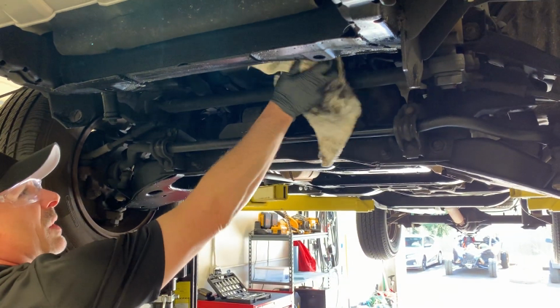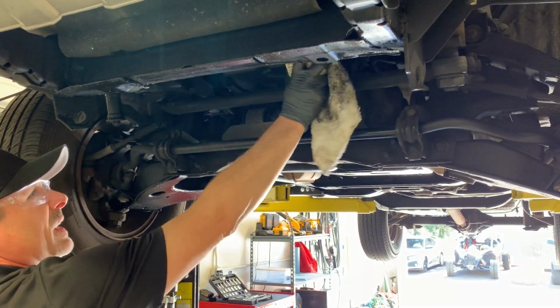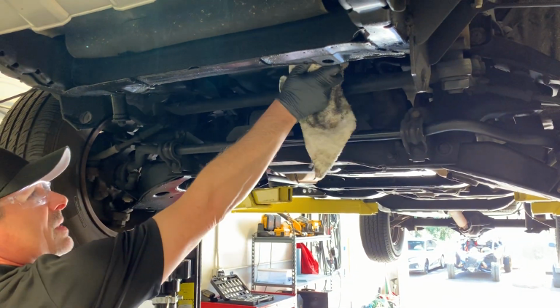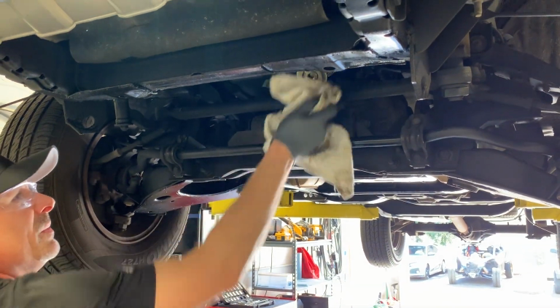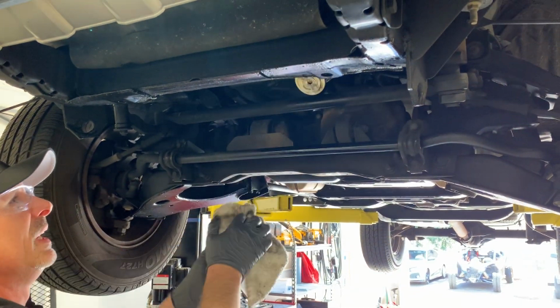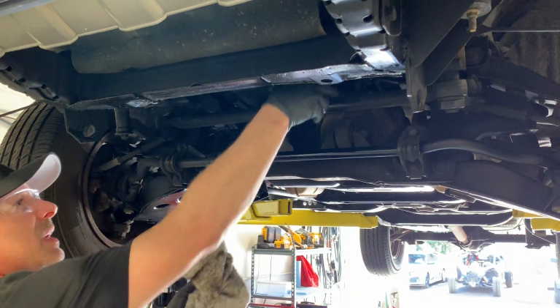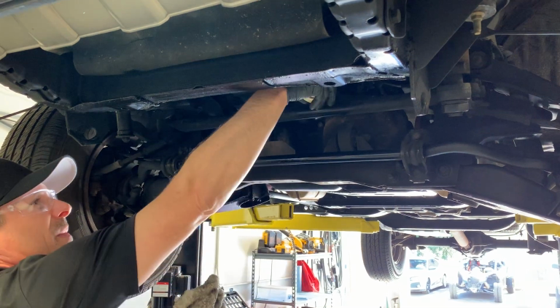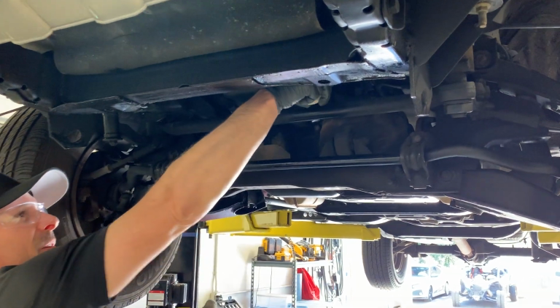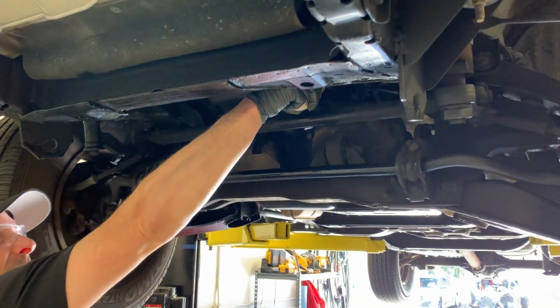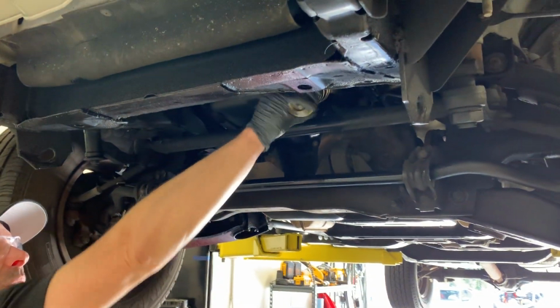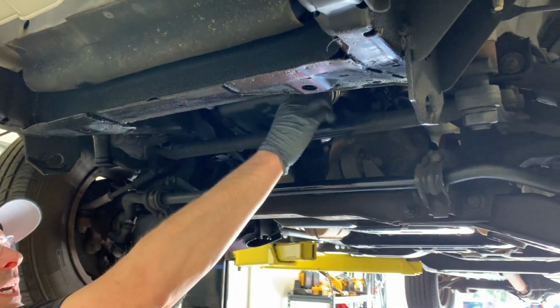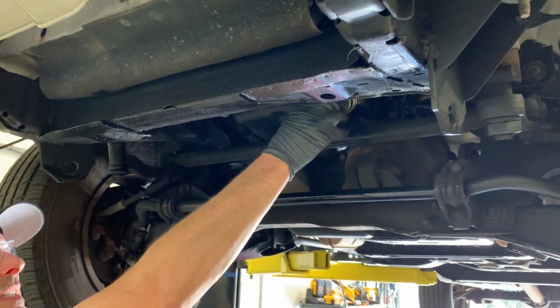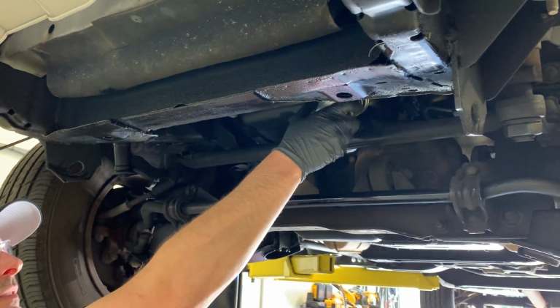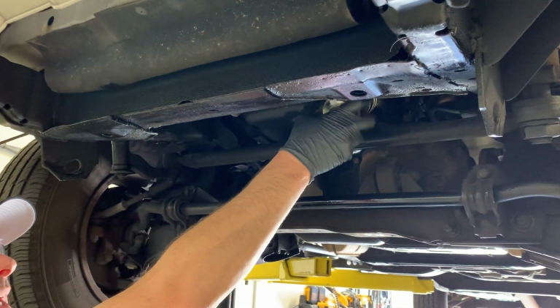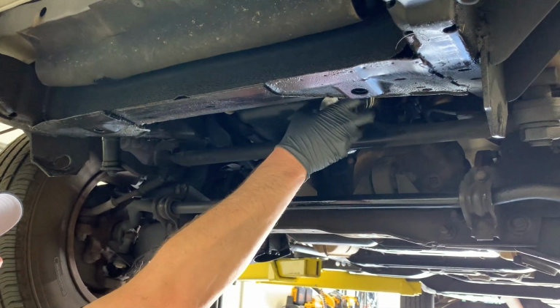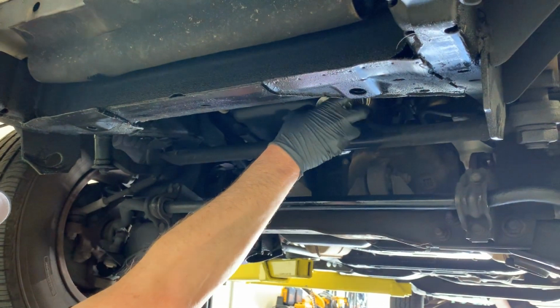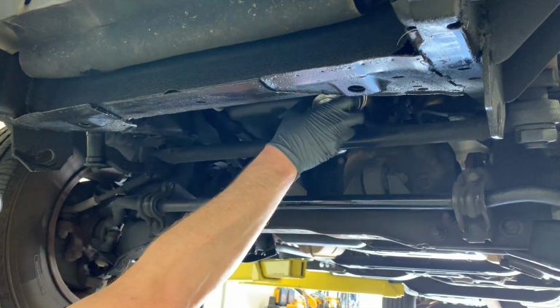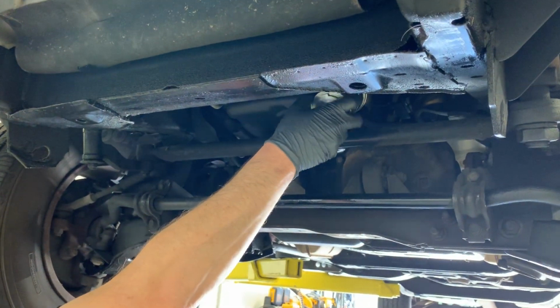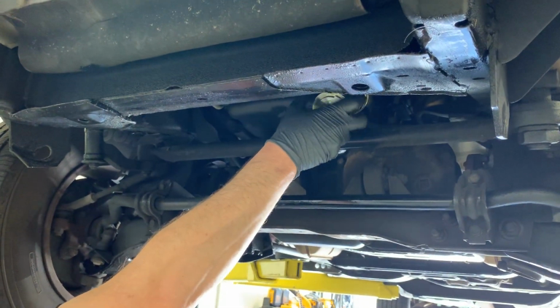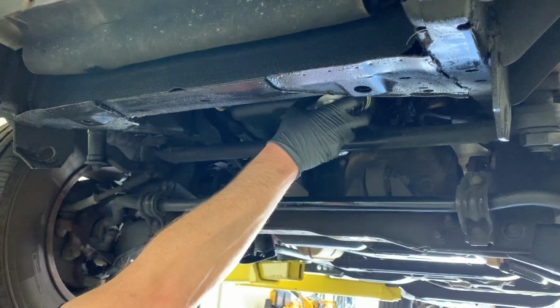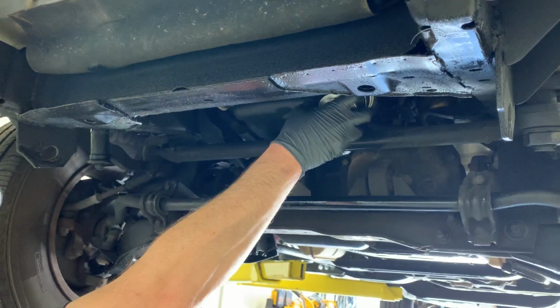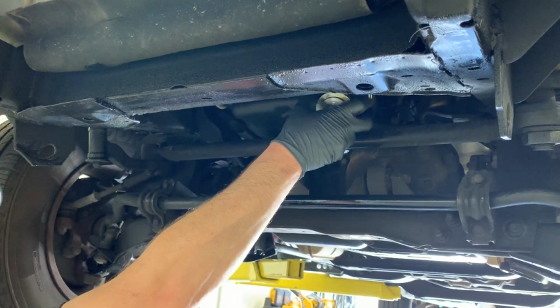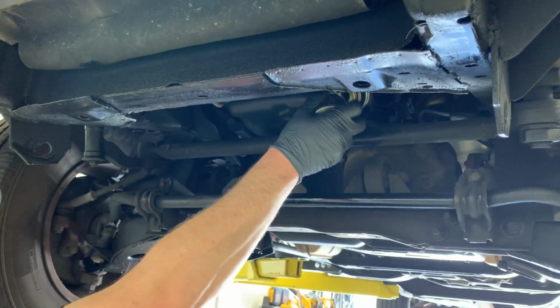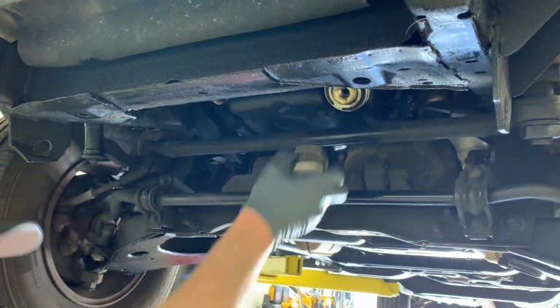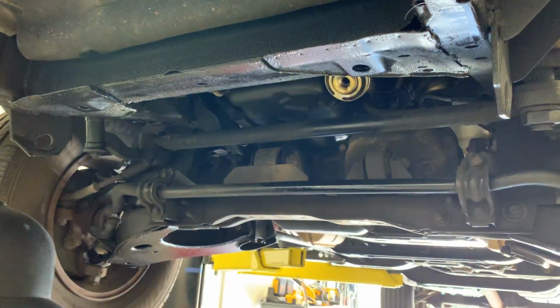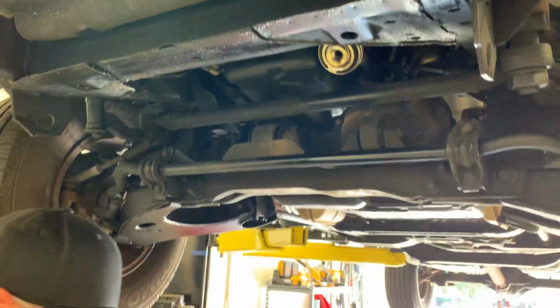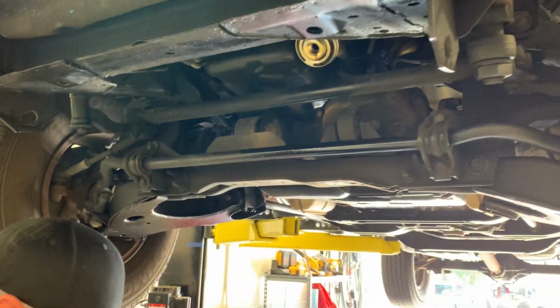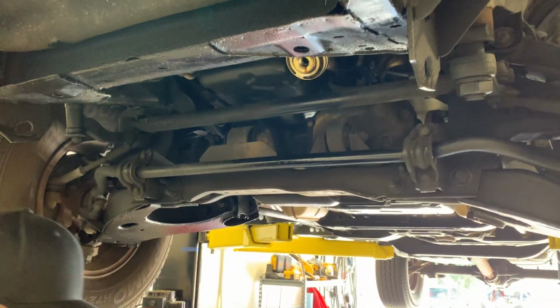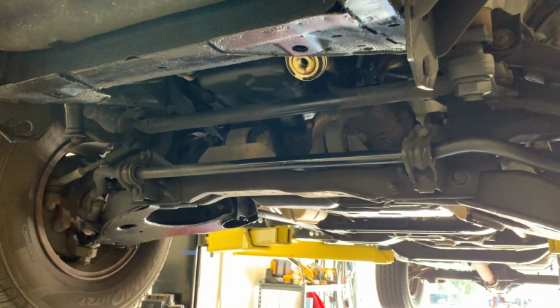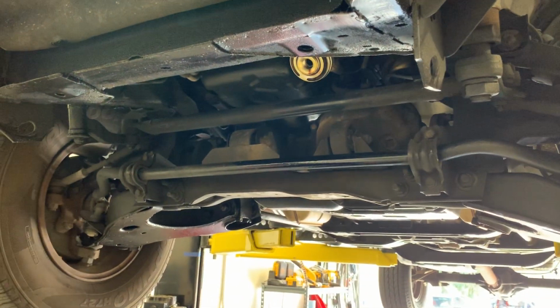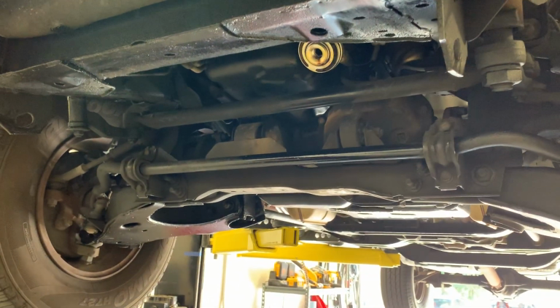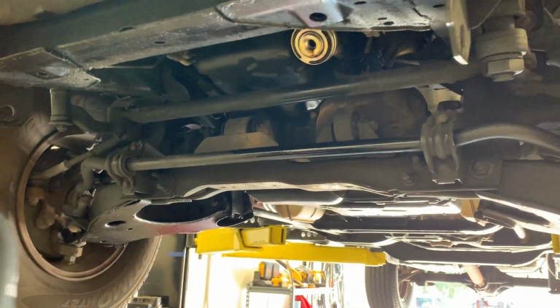Wipe off that excess oil, and then we can grab the inner filter itself by hand and spin that off. Place that into your drain pan to continue draining.